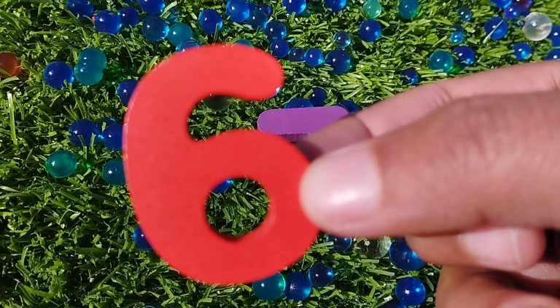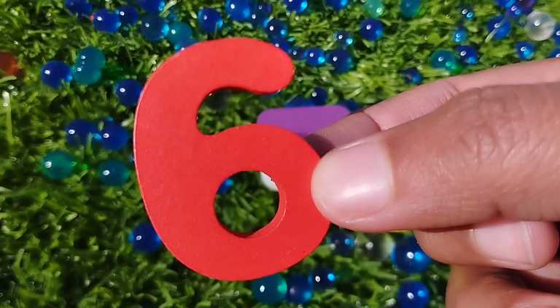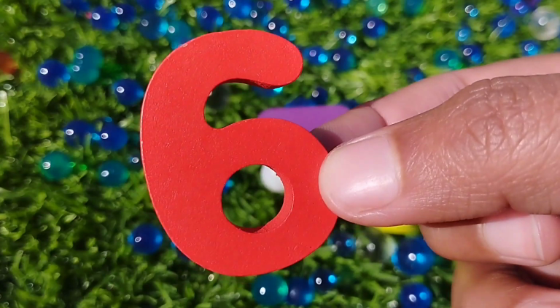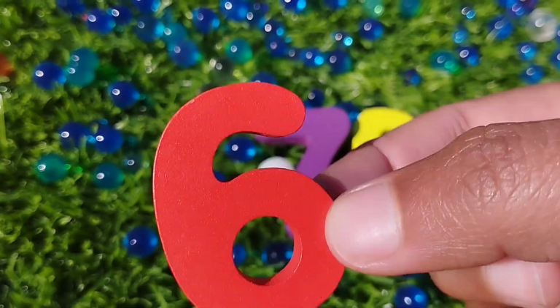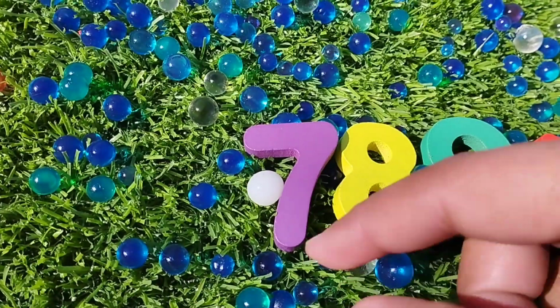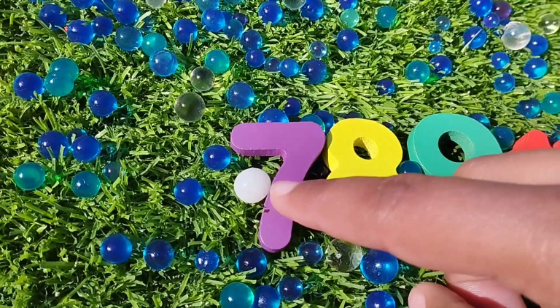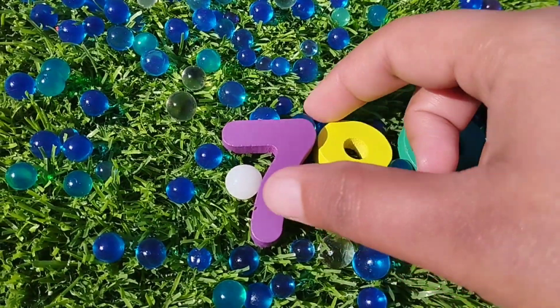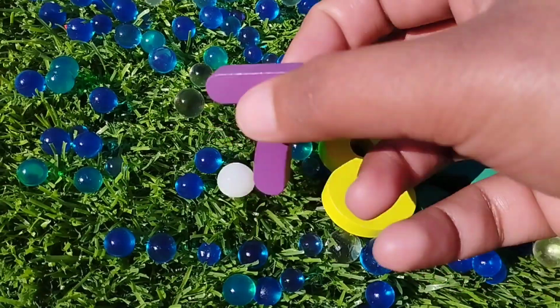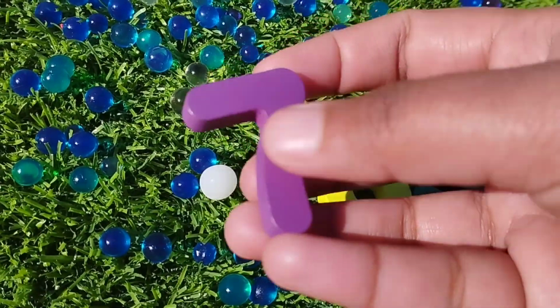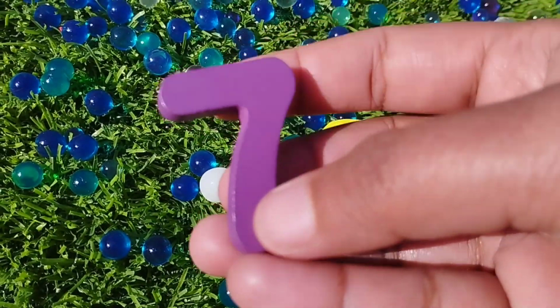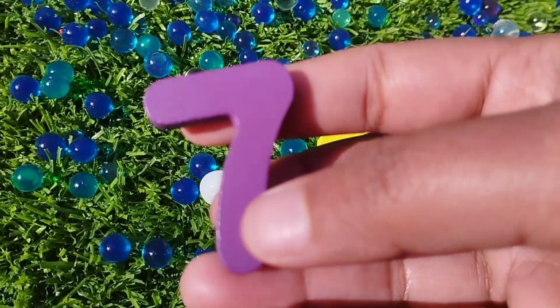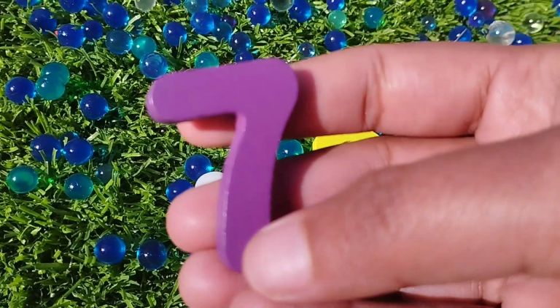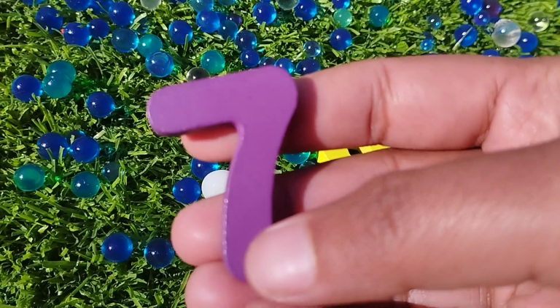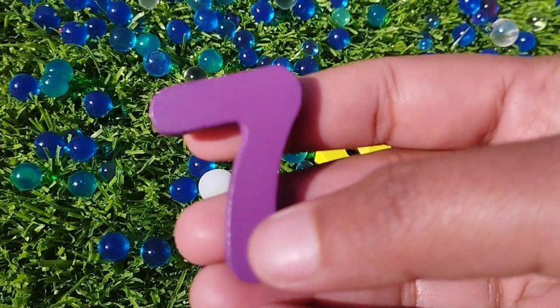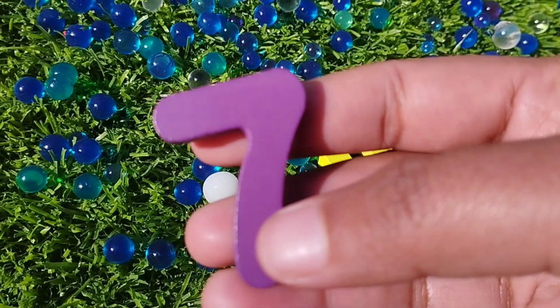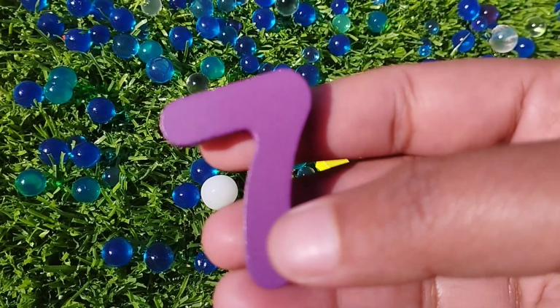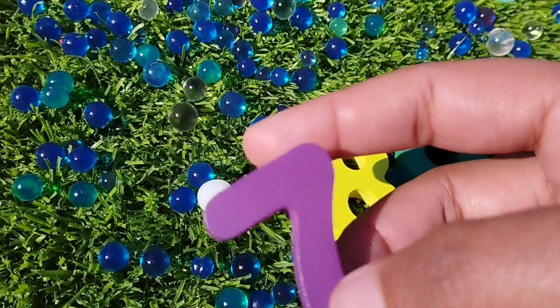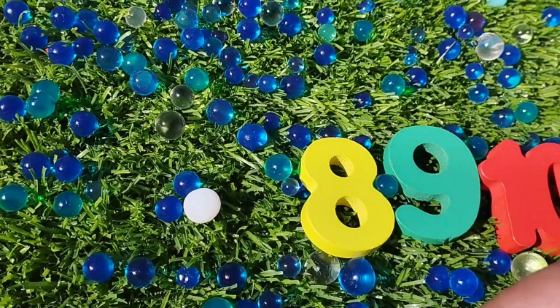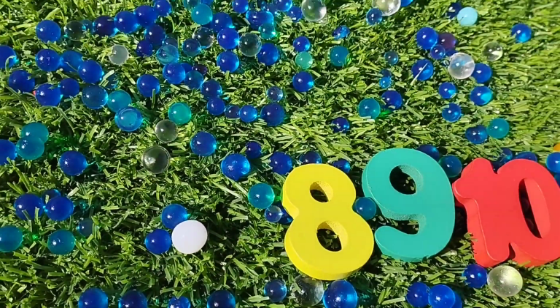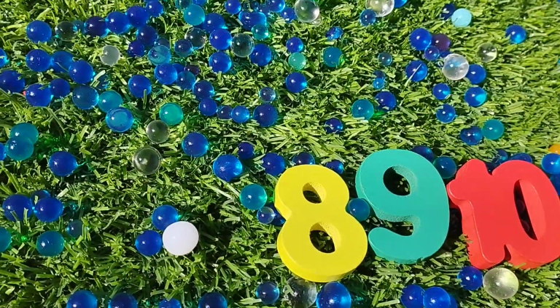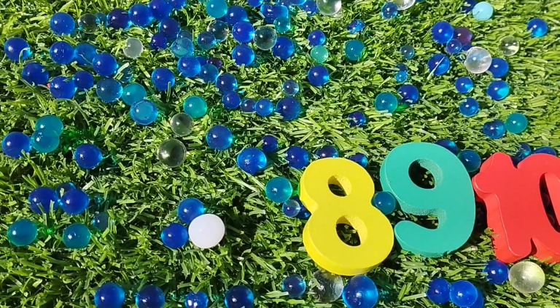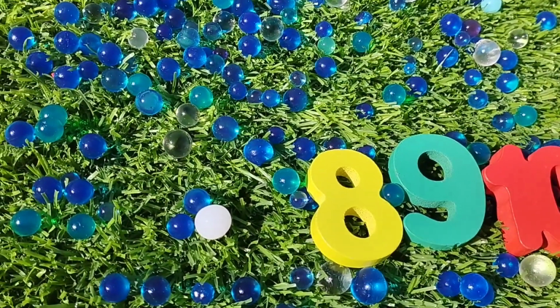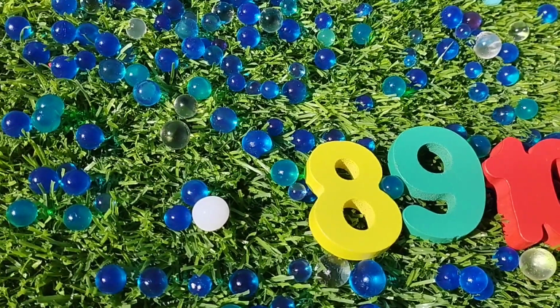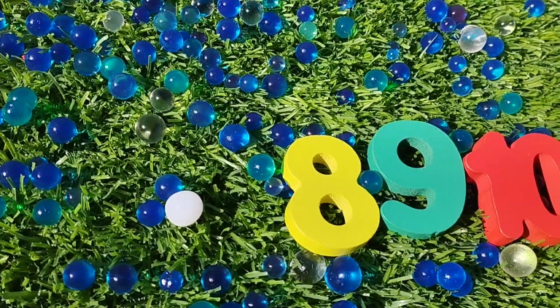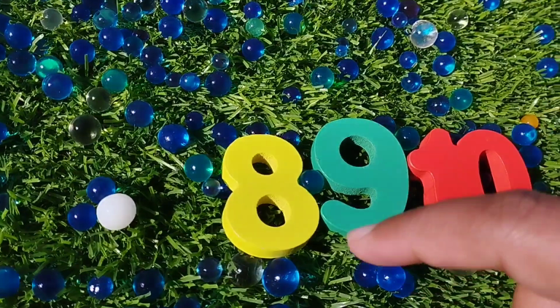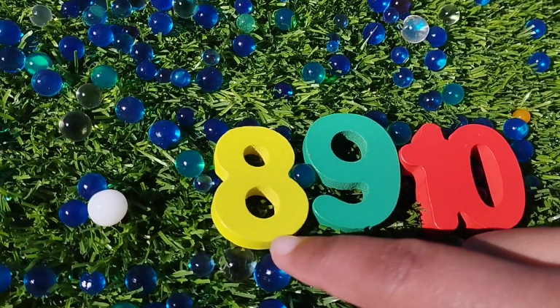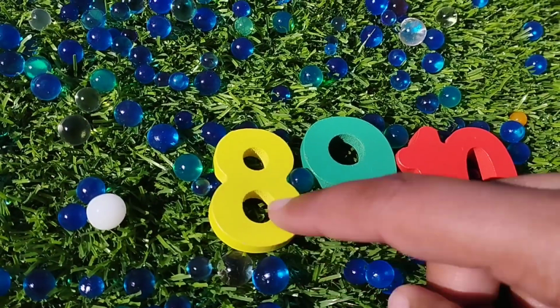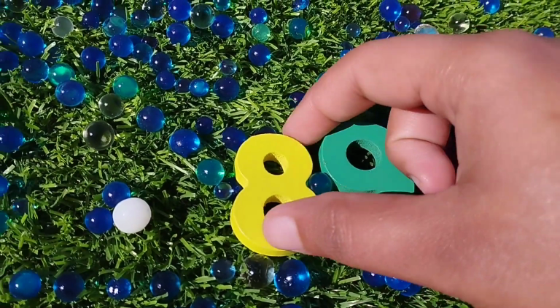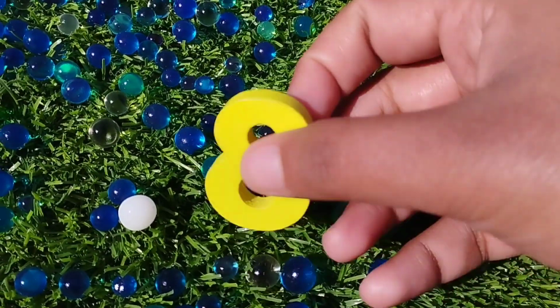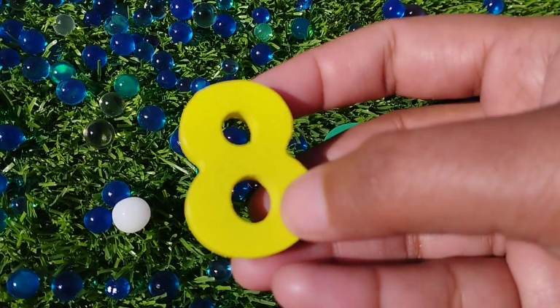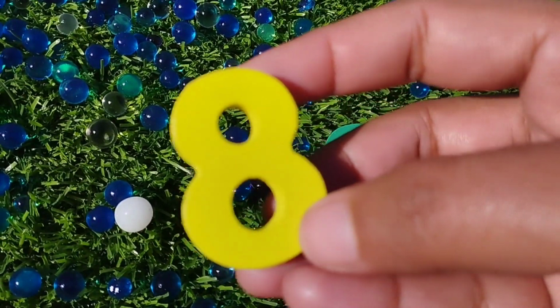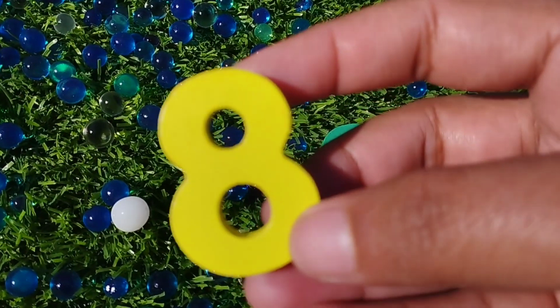The next number is number 7. This is number 7. The next number is number 8.